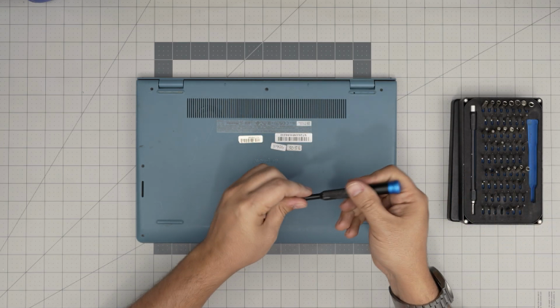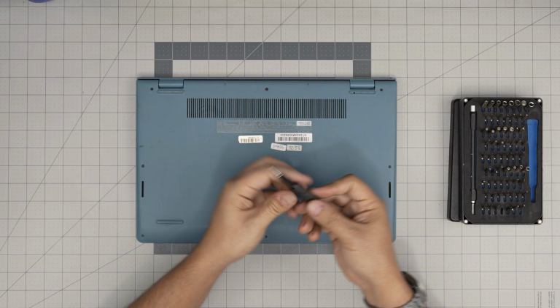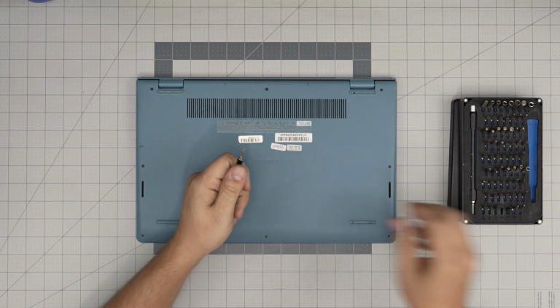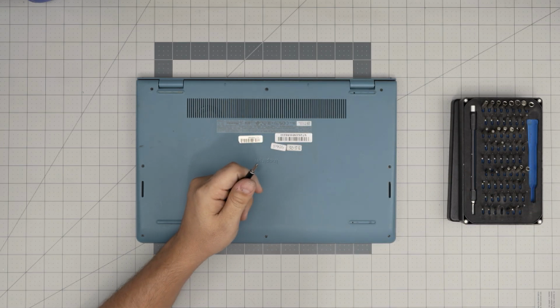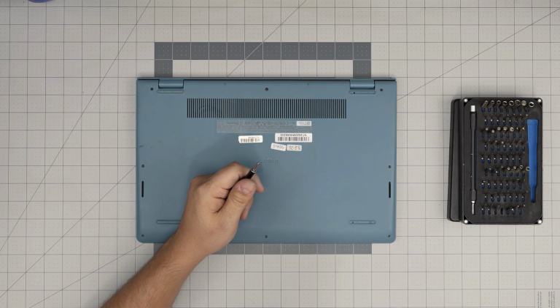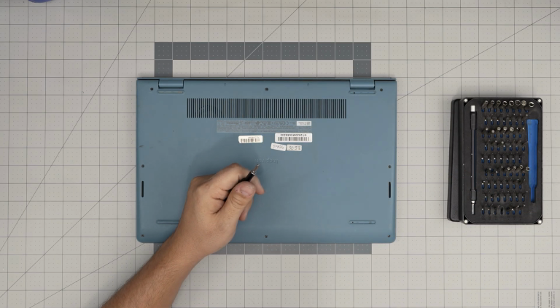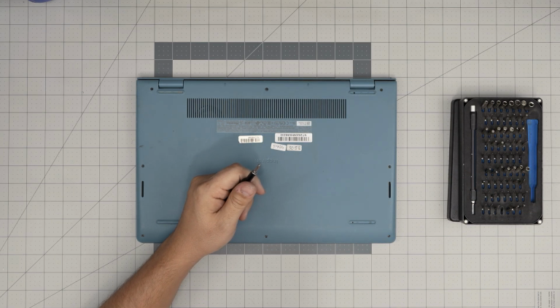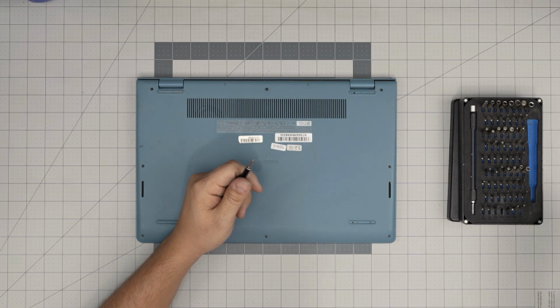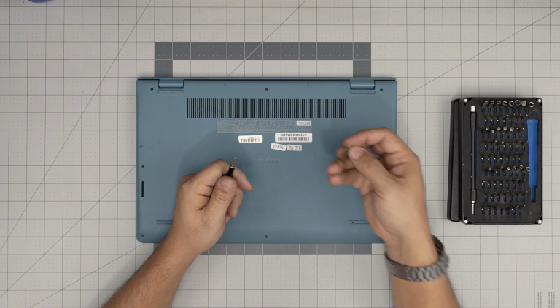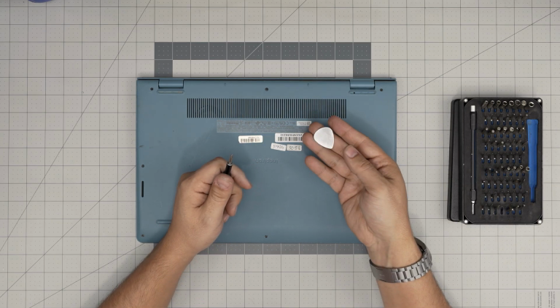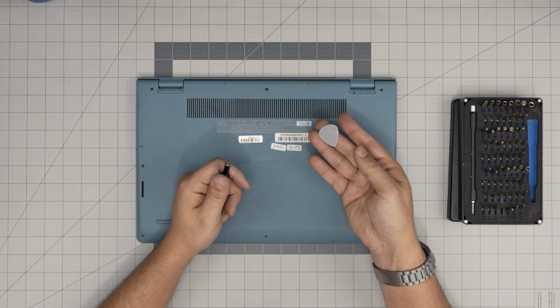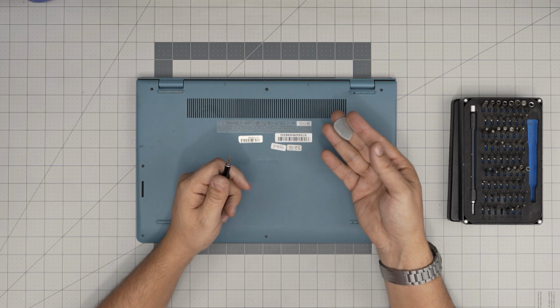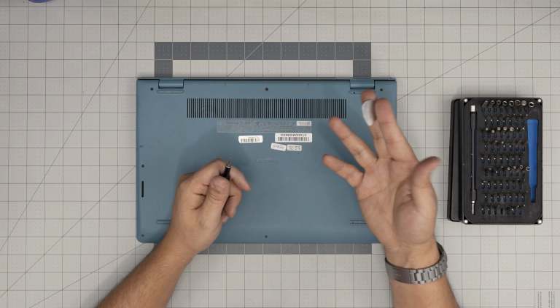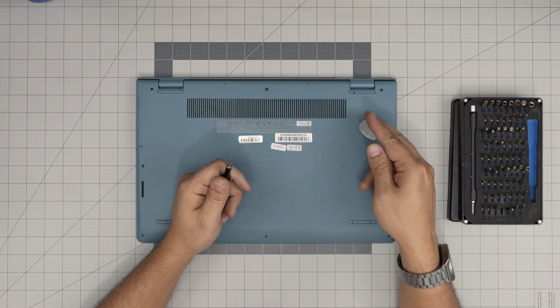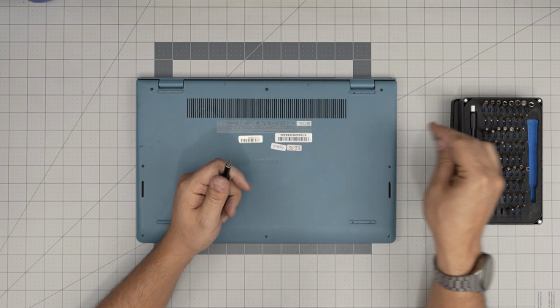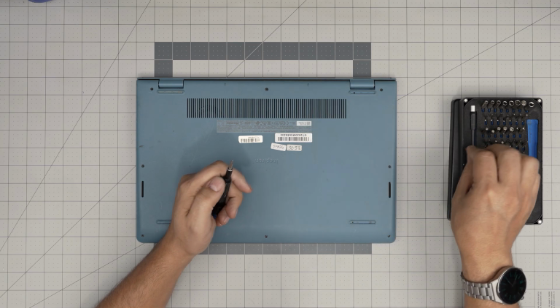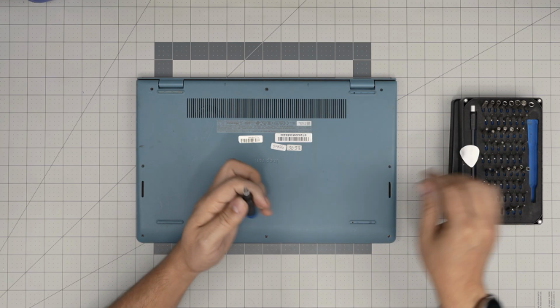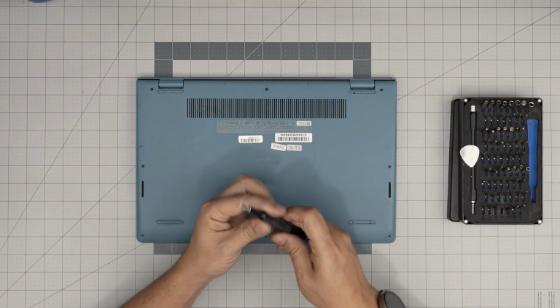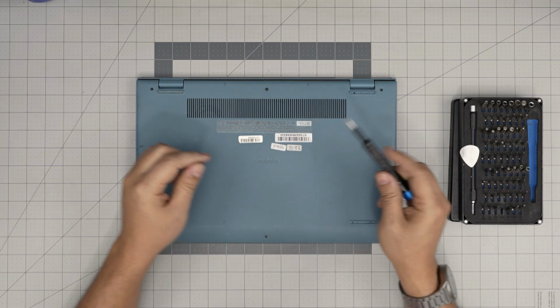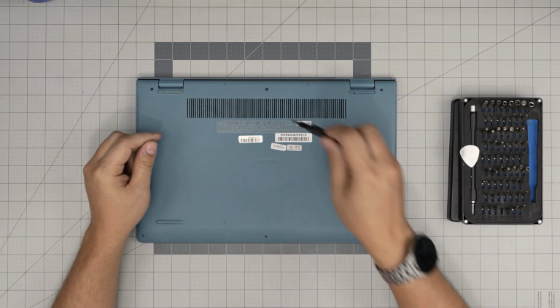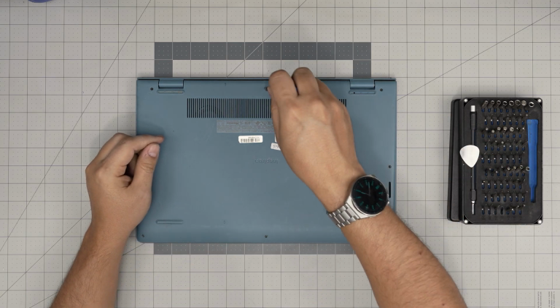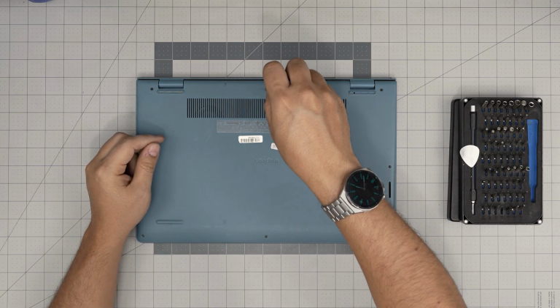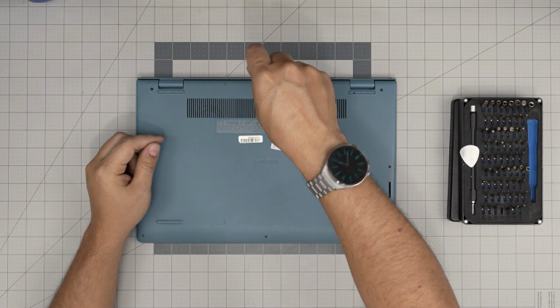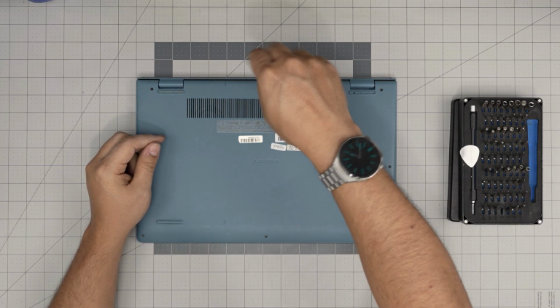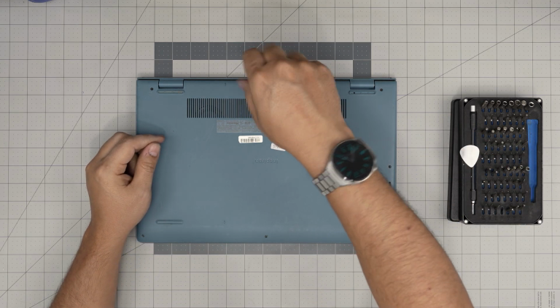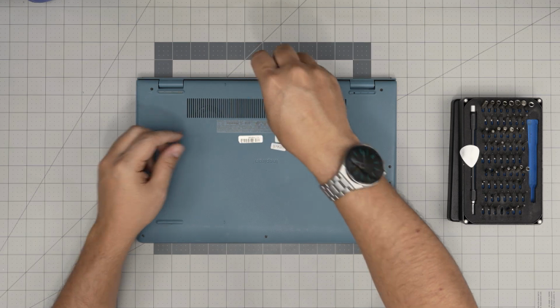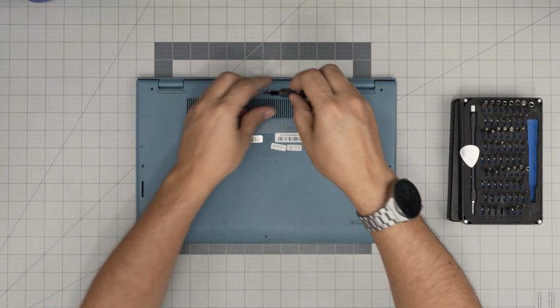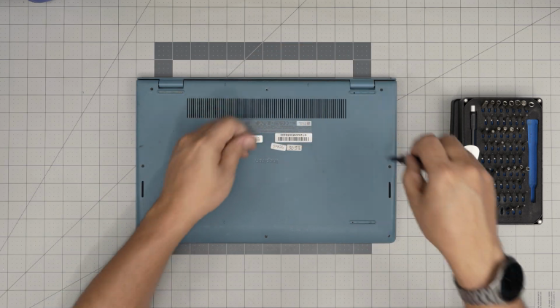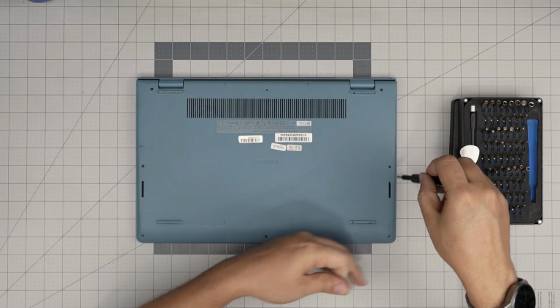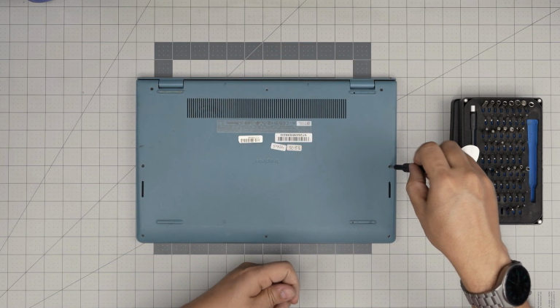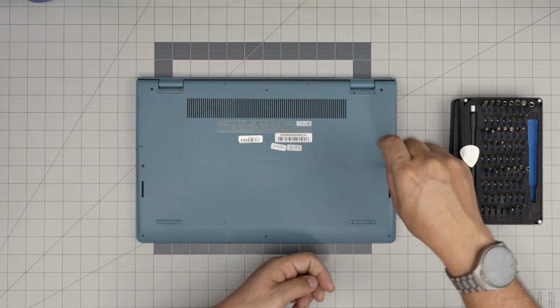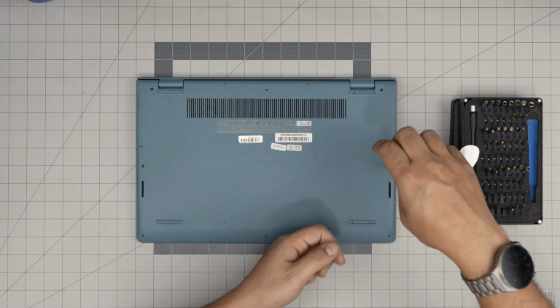For the opening tool I'll be using a guitar pick — metallic guitar picks are suitable for opening cases and covers. Let's go ahead starting from the back, mid screws on the top, and remove everything.